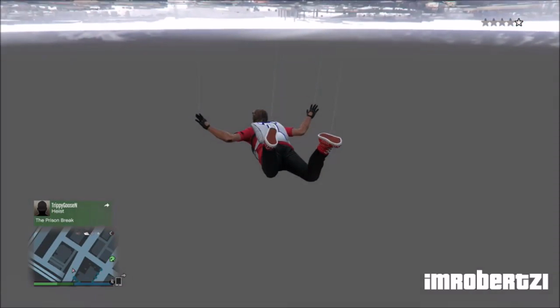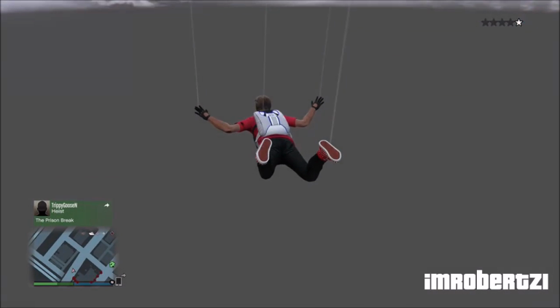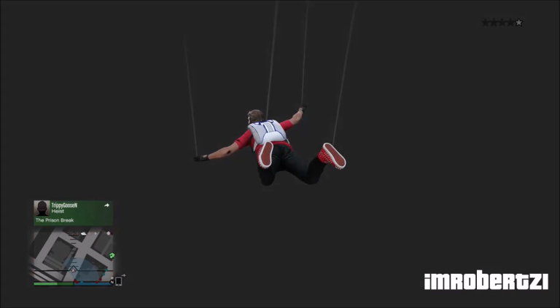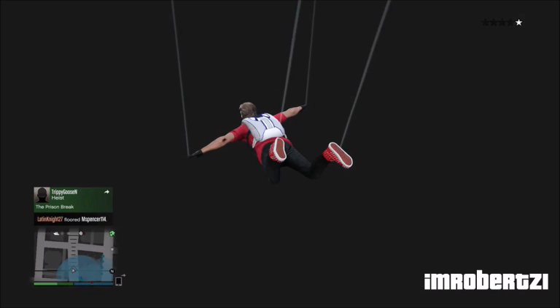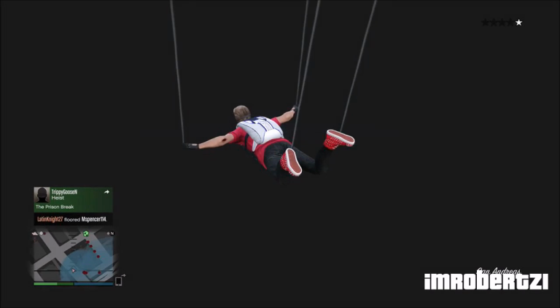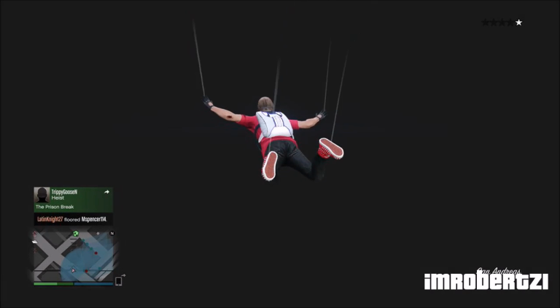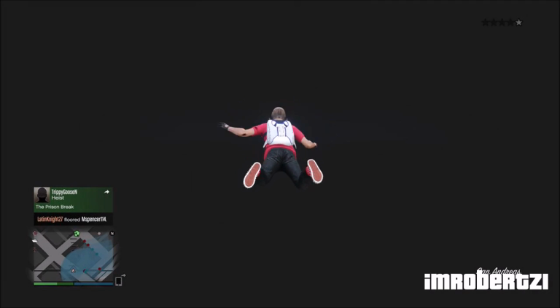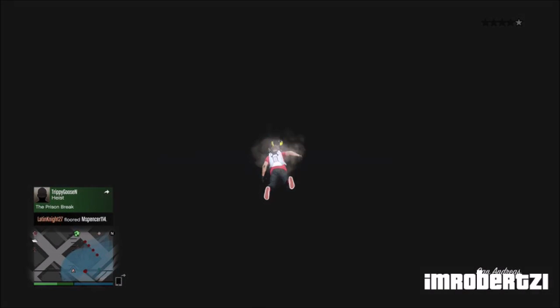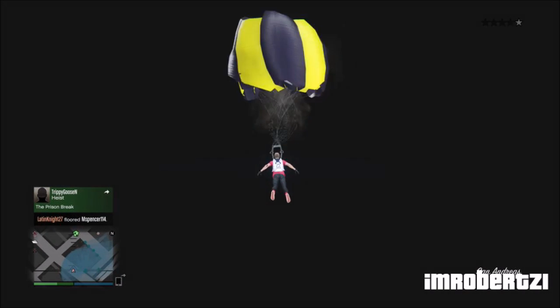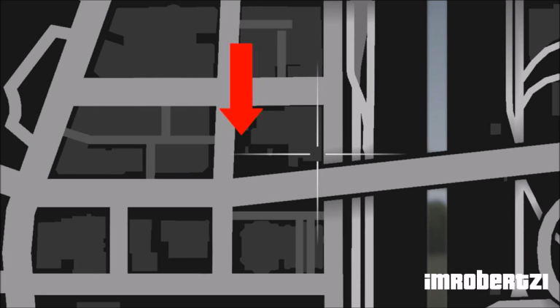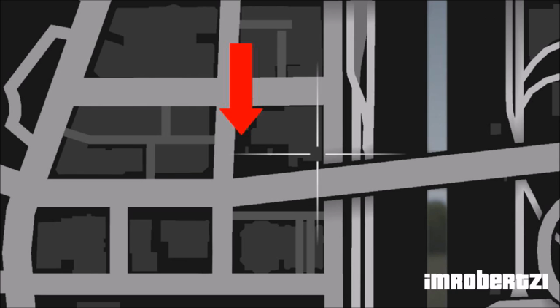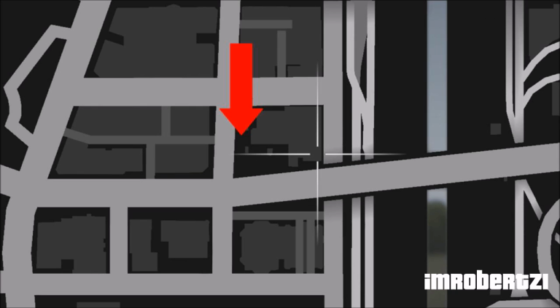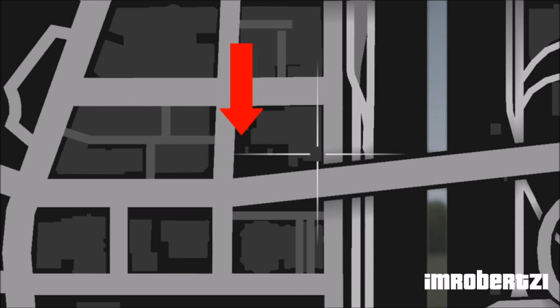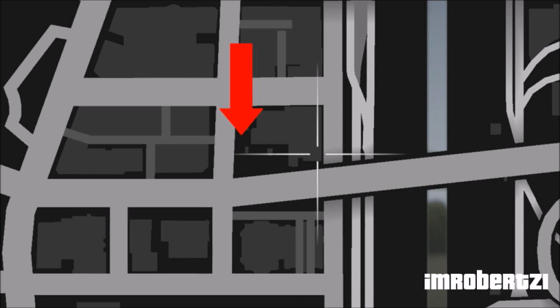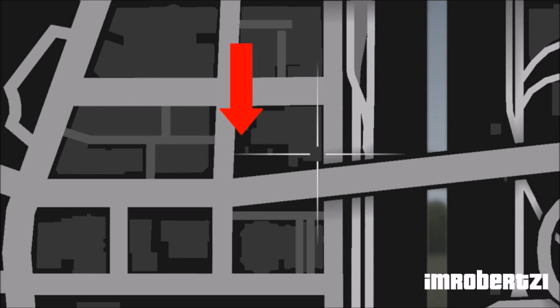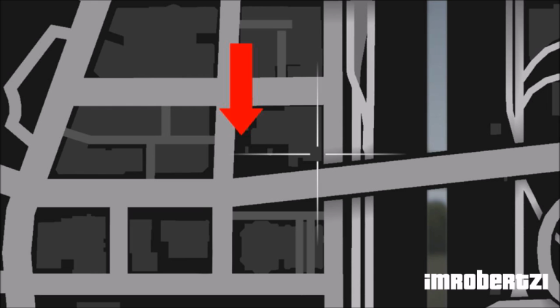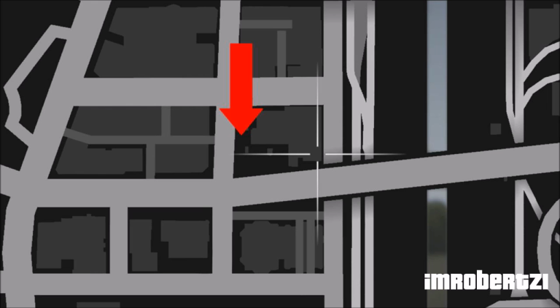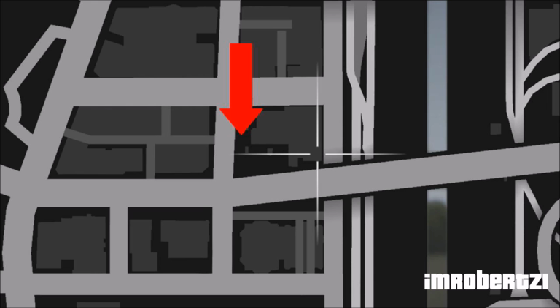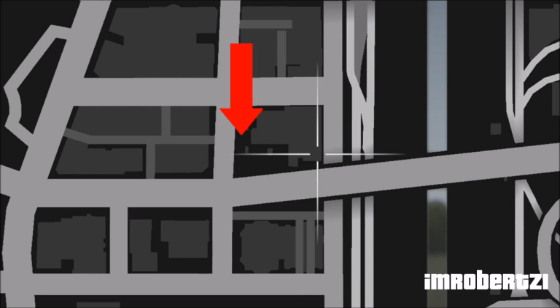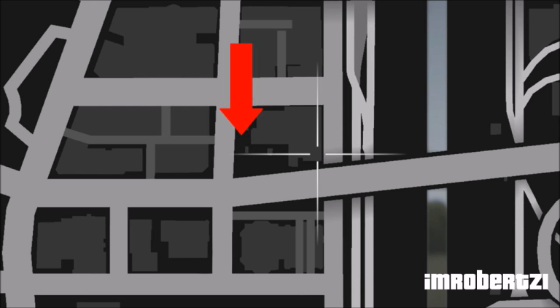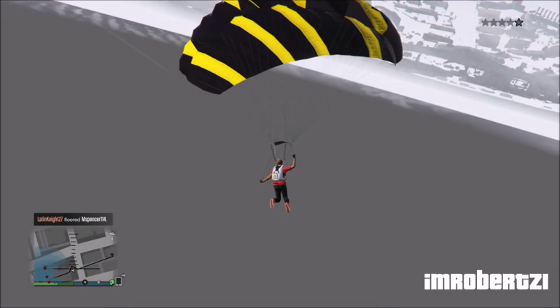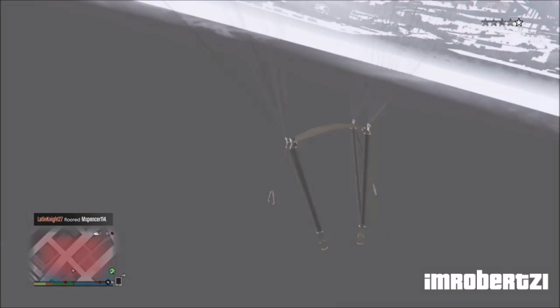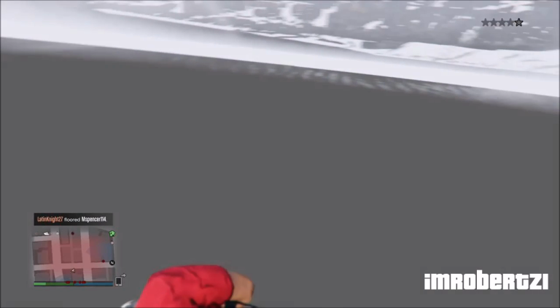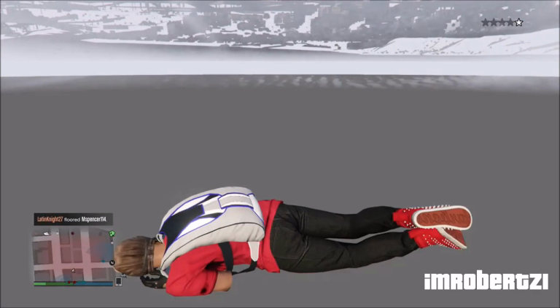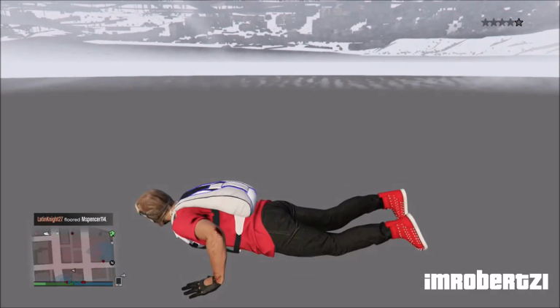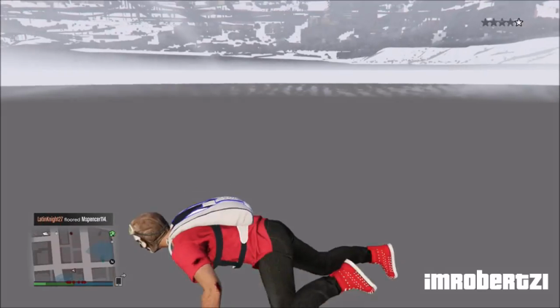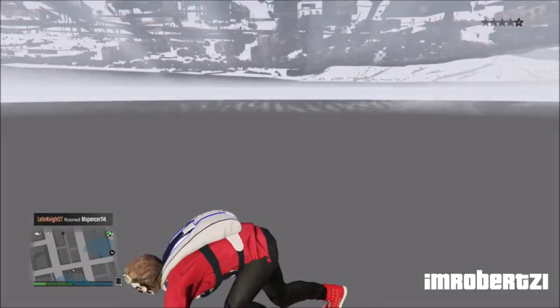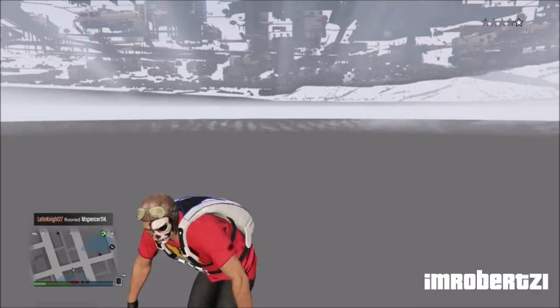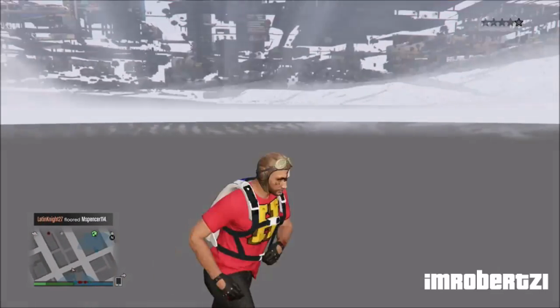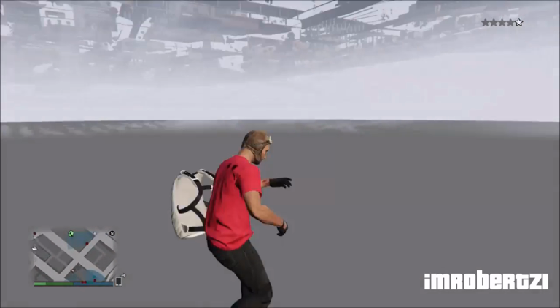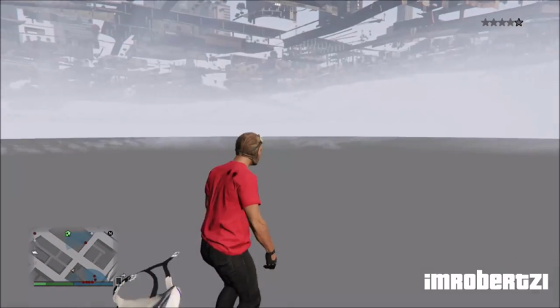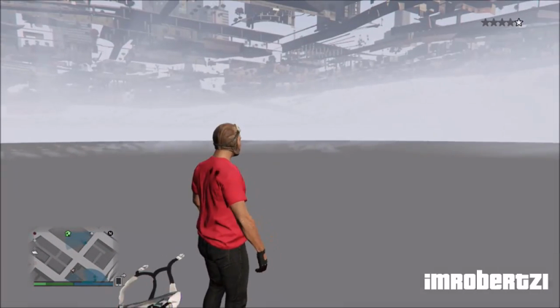Jump off and release the parachute, then glide into this spot. Drop your parachute then go into first person when you land. Now you can explore.